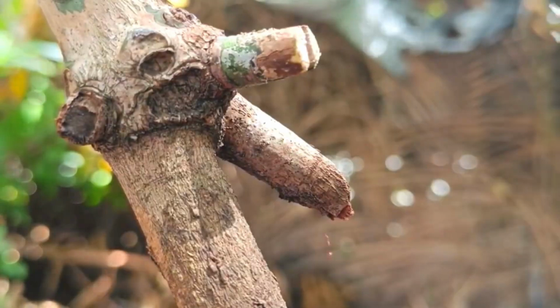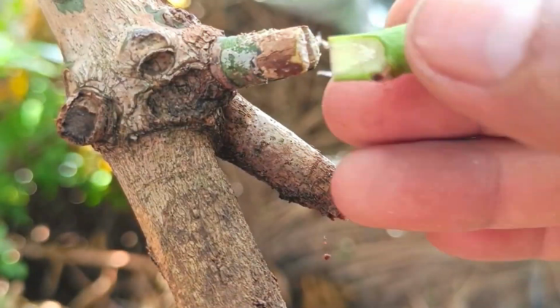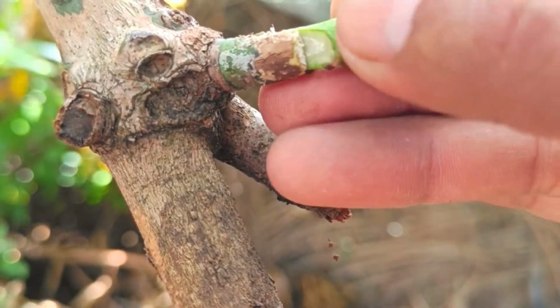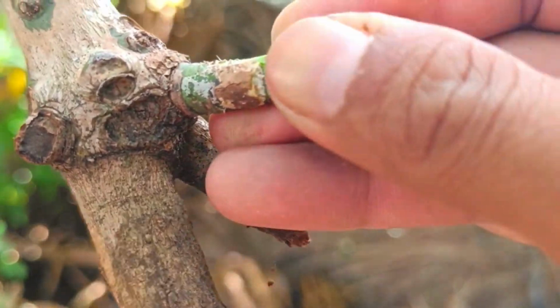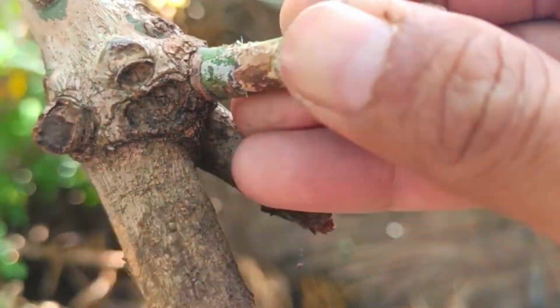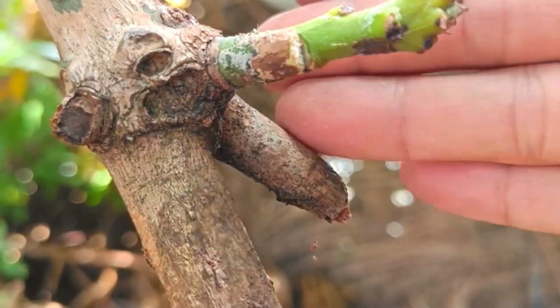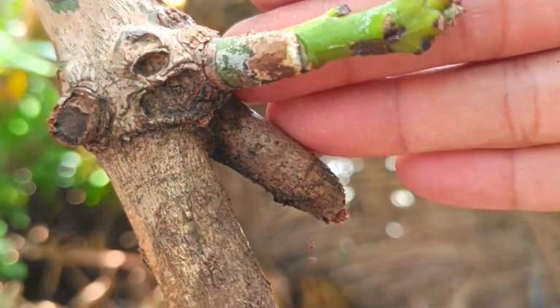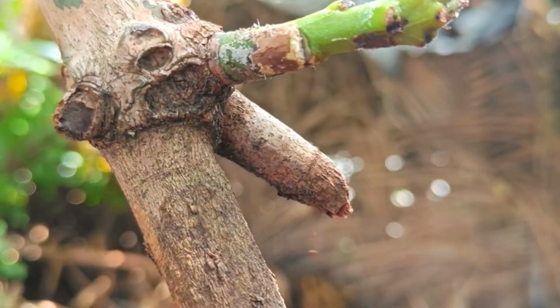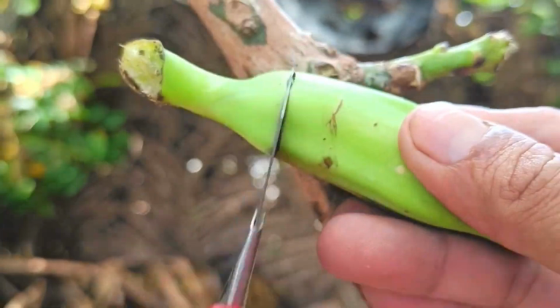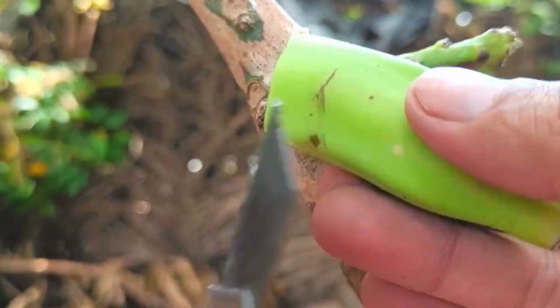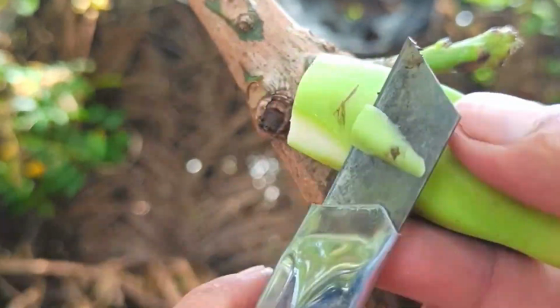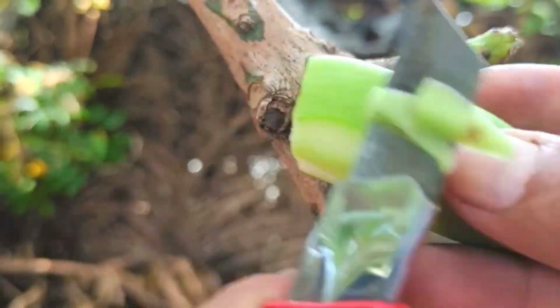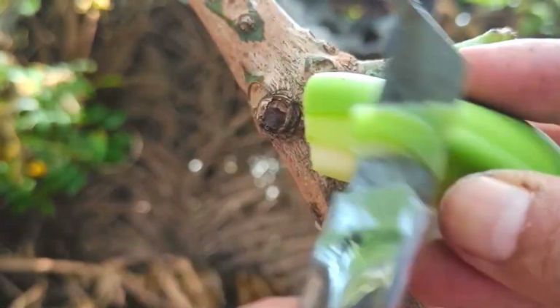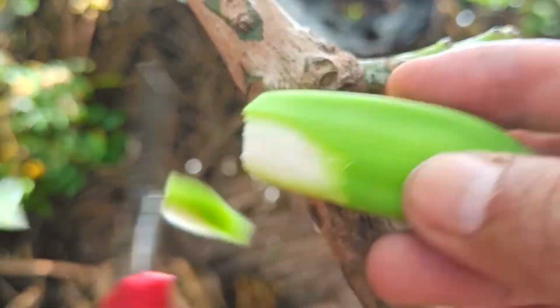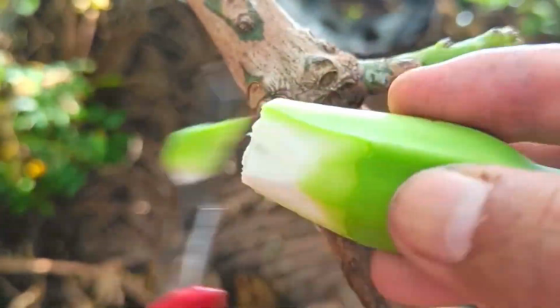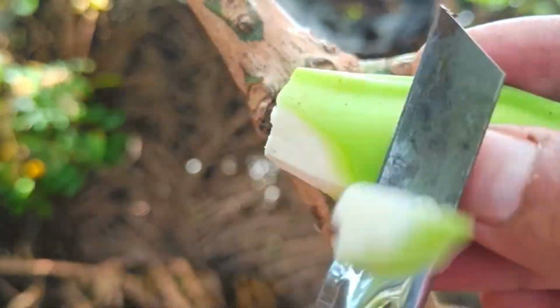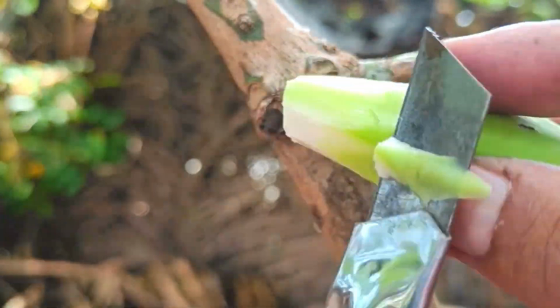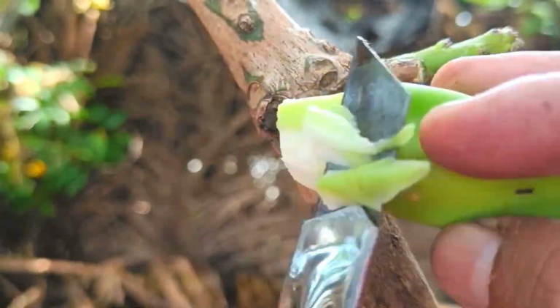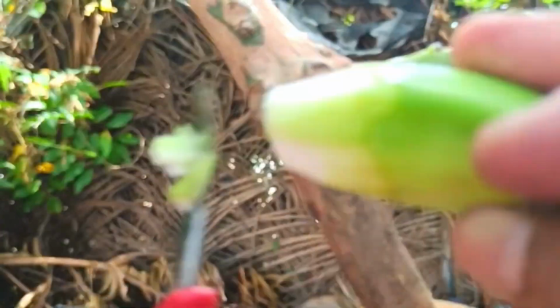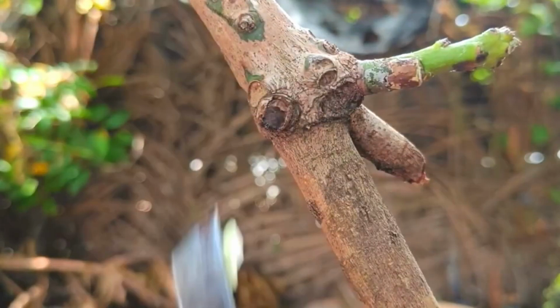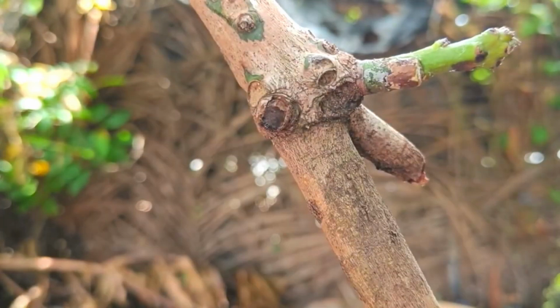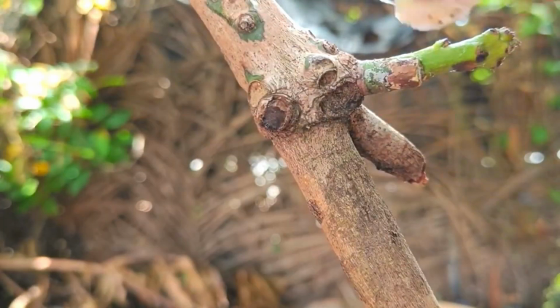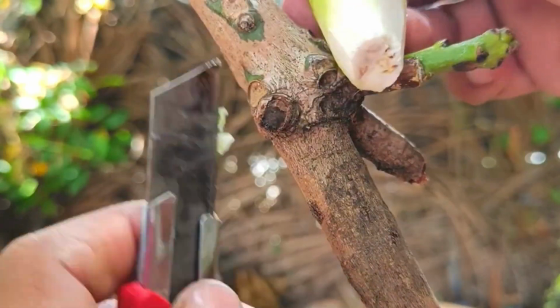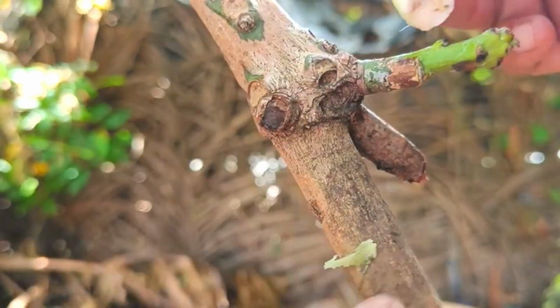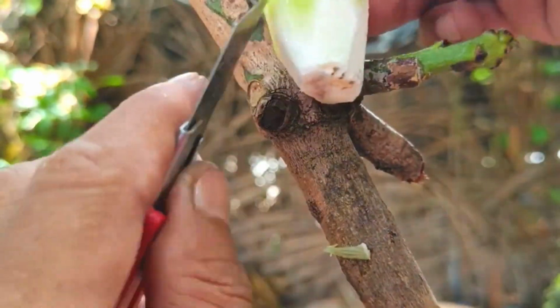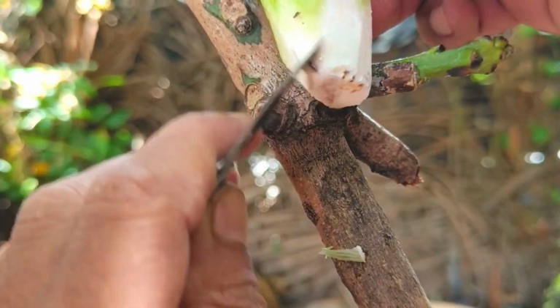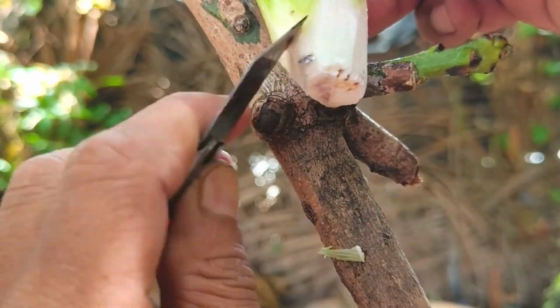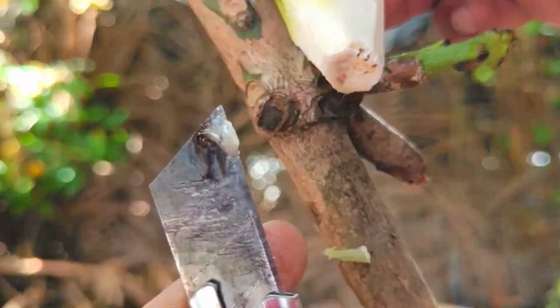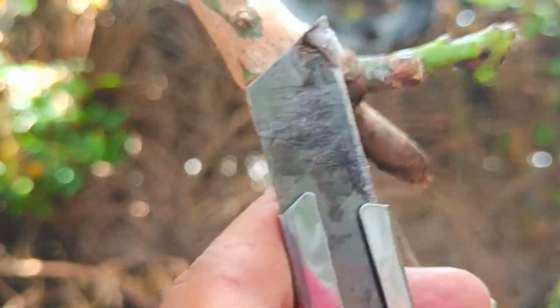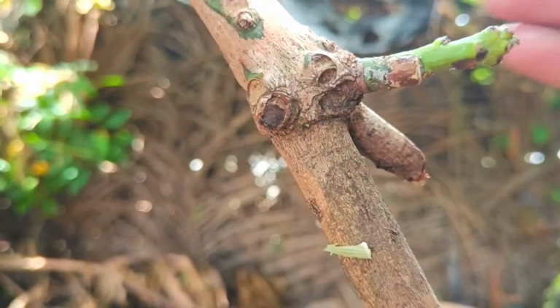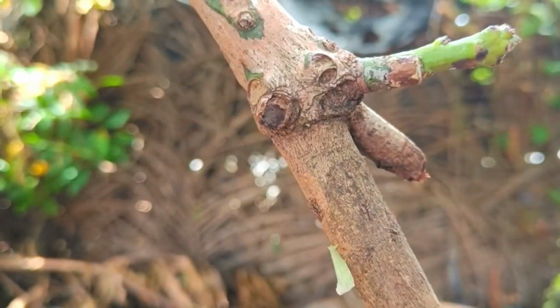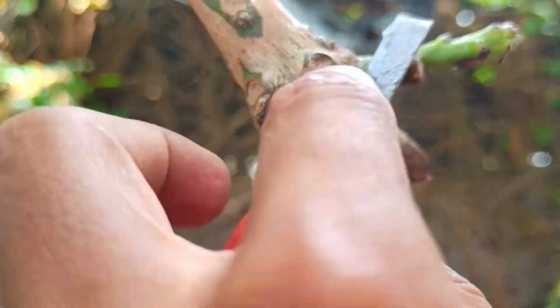The process of grafting mangoes with the help of bananas aims to increase the success of the union of scions — parts of mango shoots taken from superior varieties — with the rootstock.